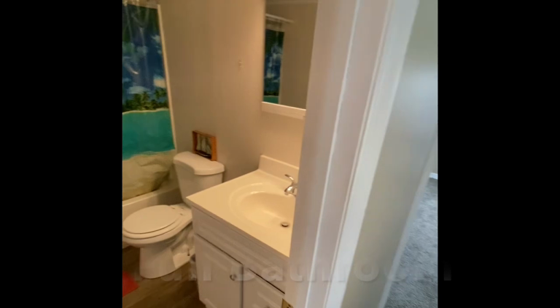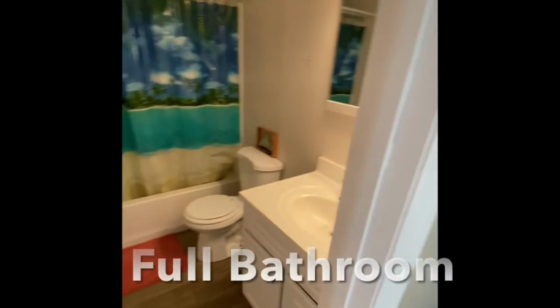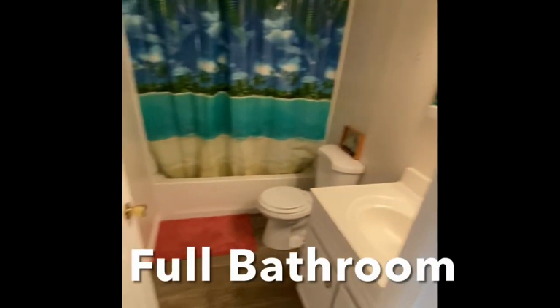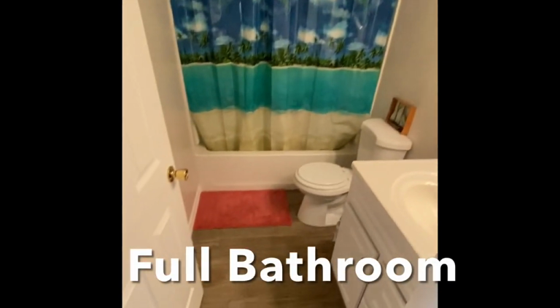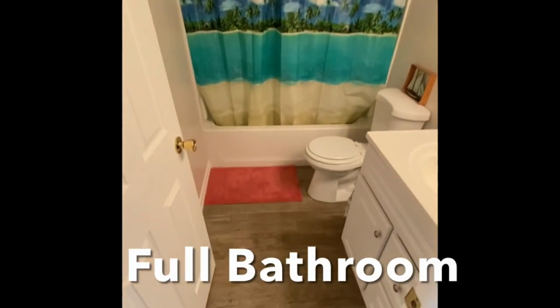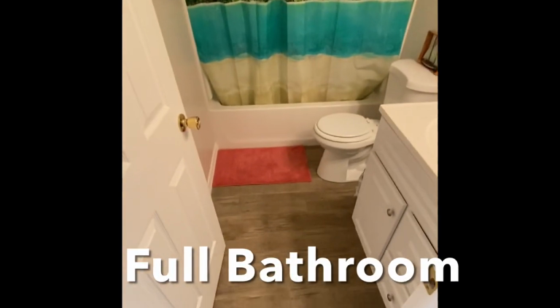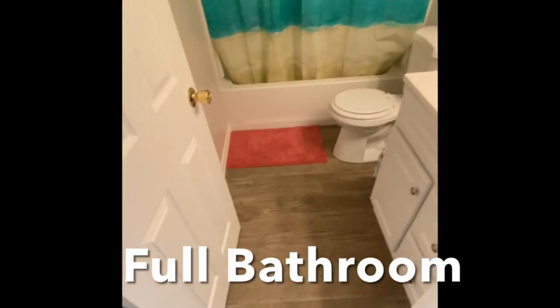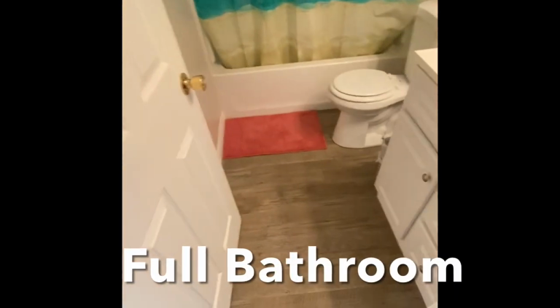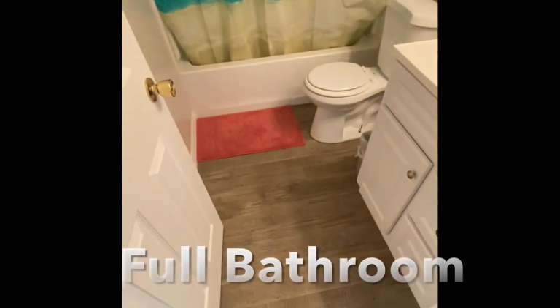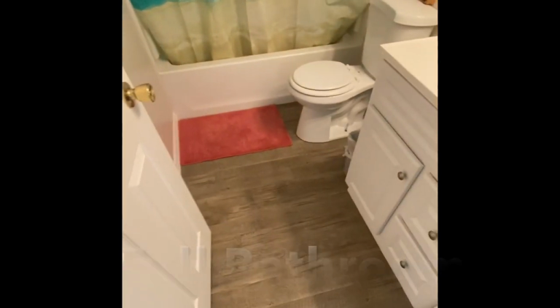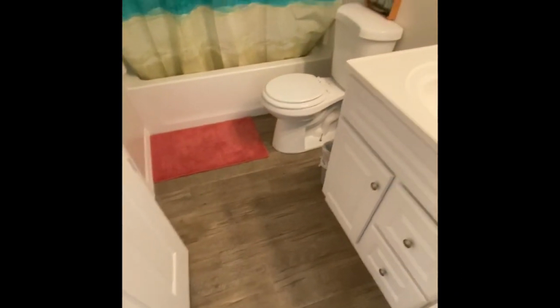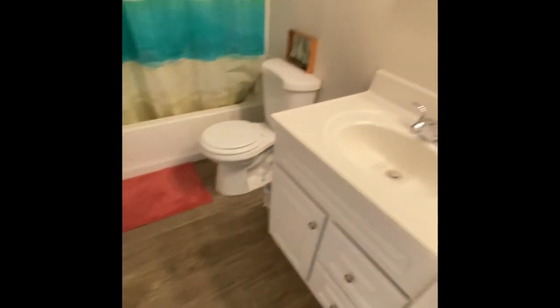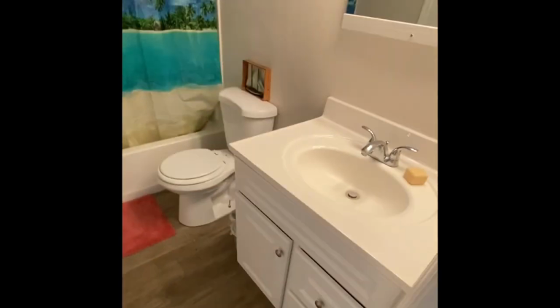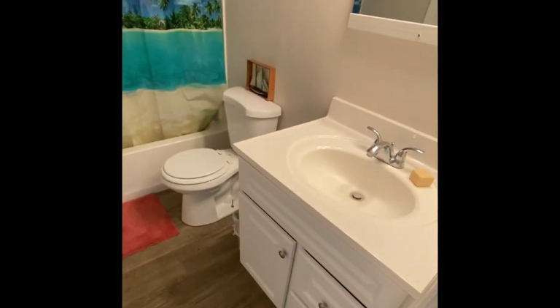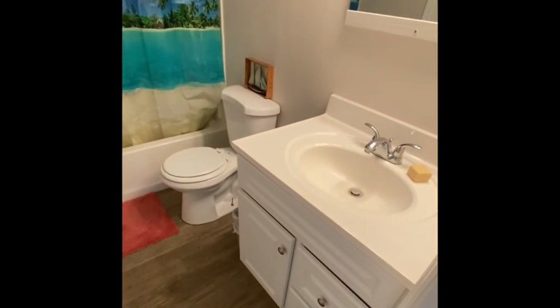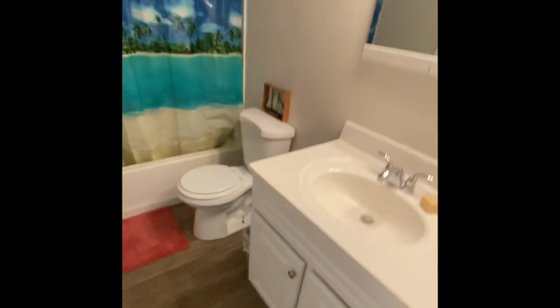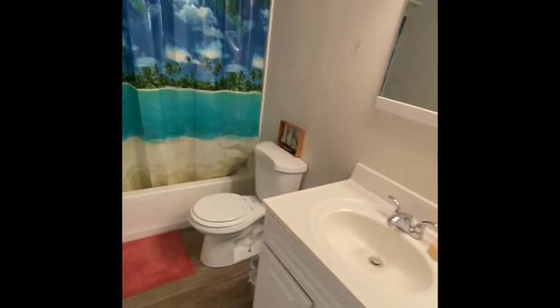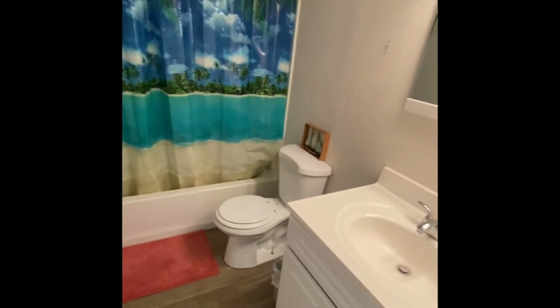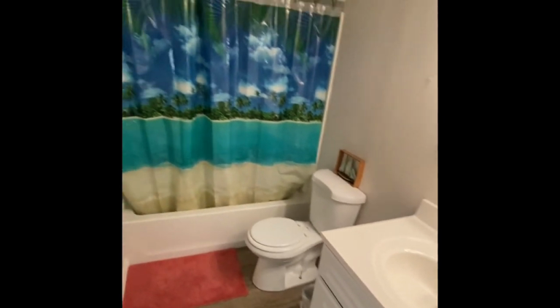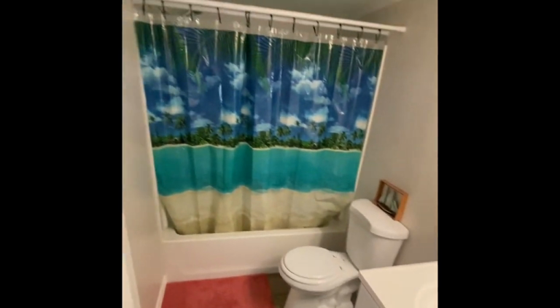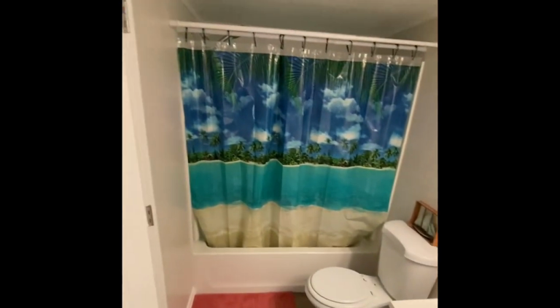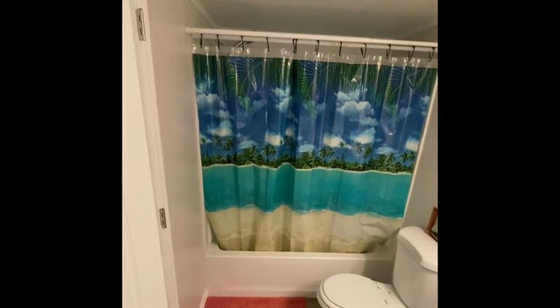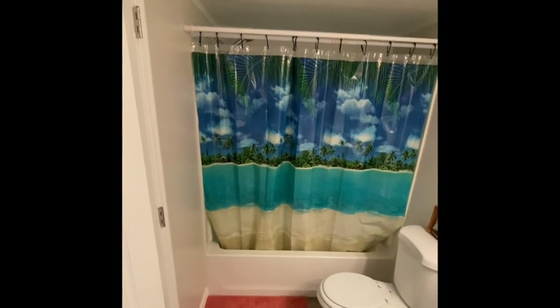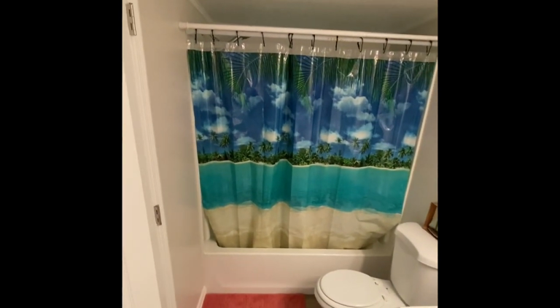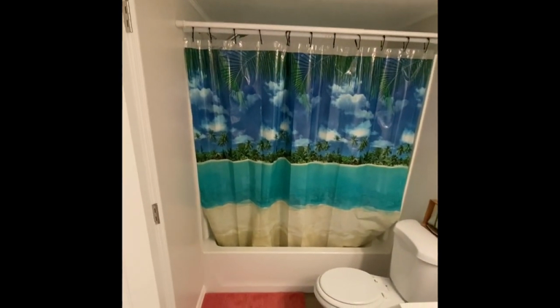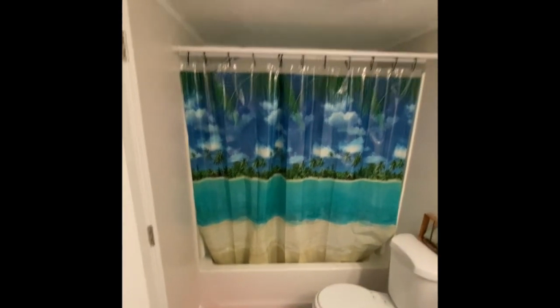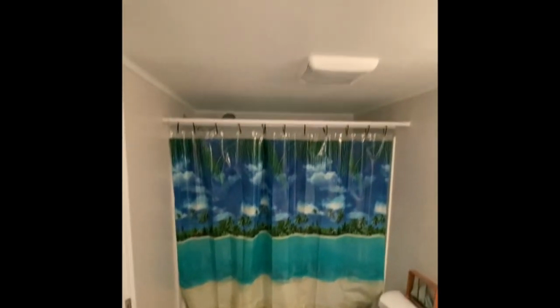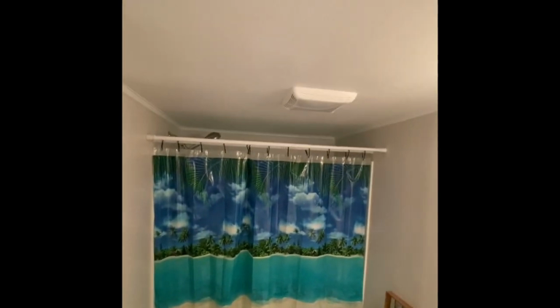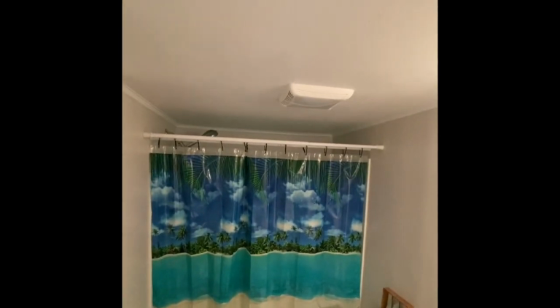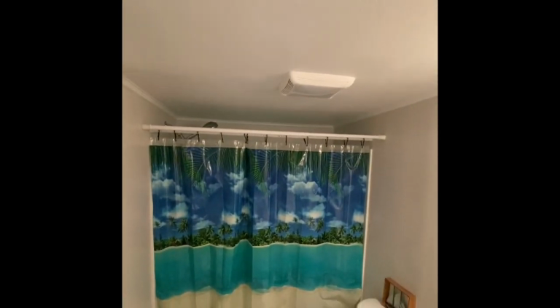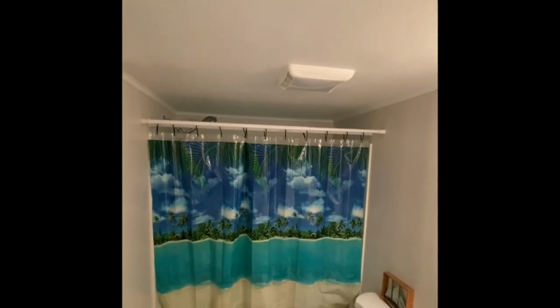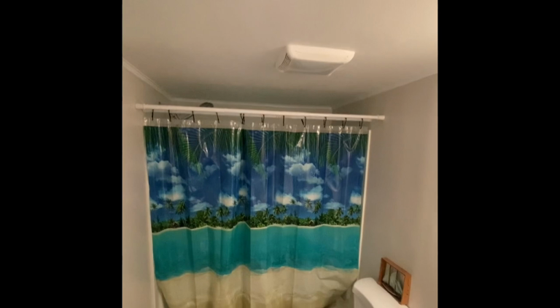Everything's brand new in the bathroom. The flooring carries over, there's a tall vanity, new toilet, and a new tub-shower combo — all in great shape along with a functional fan.